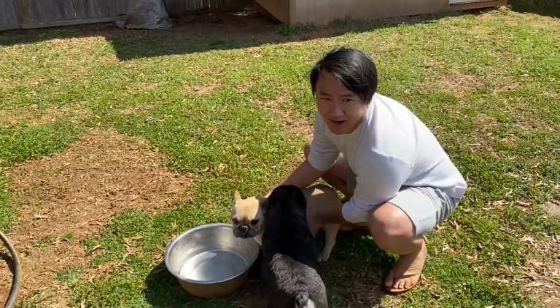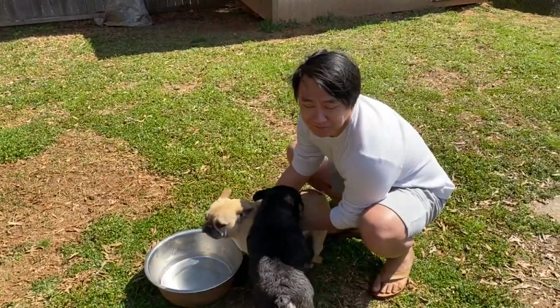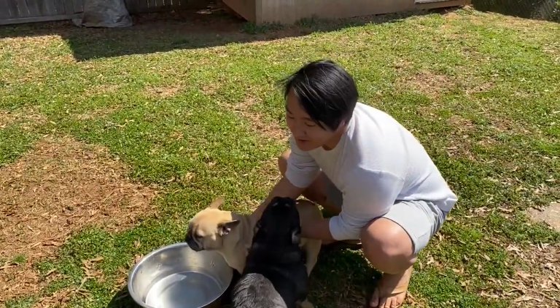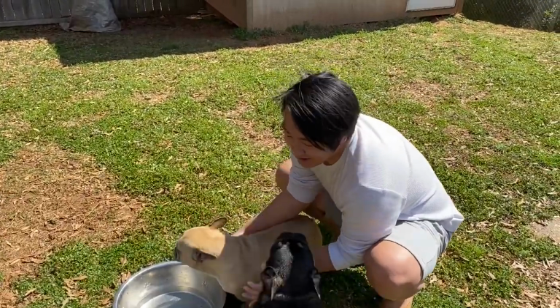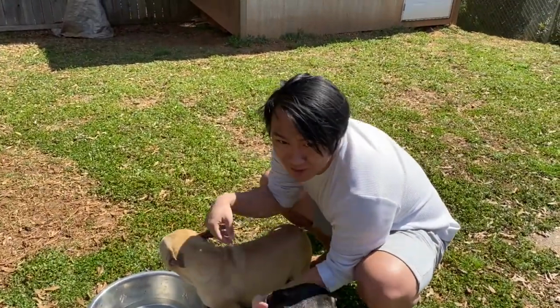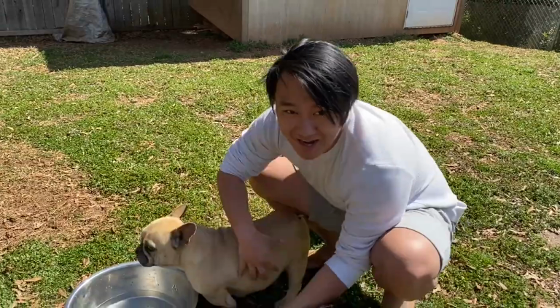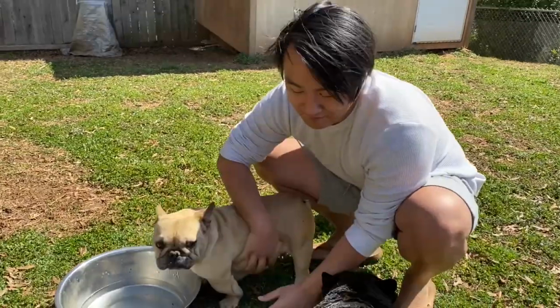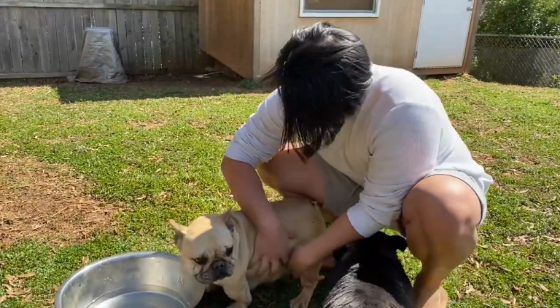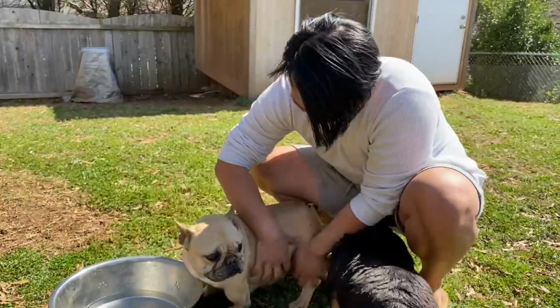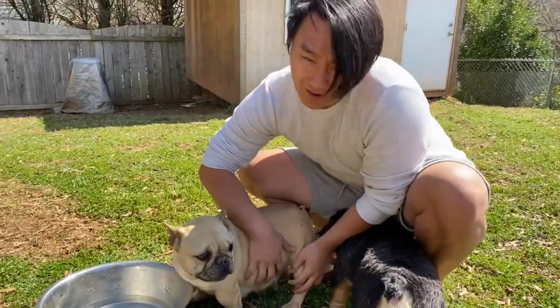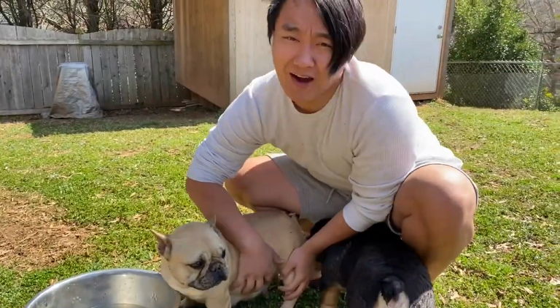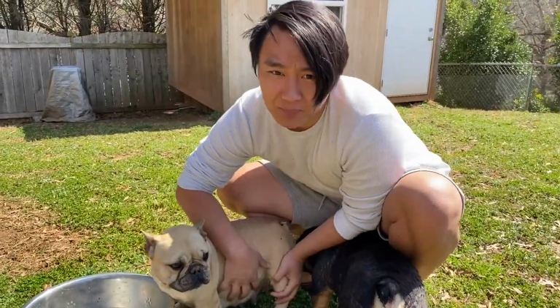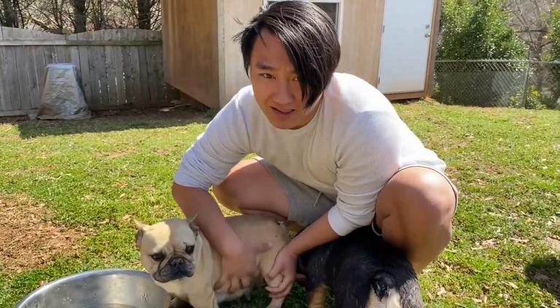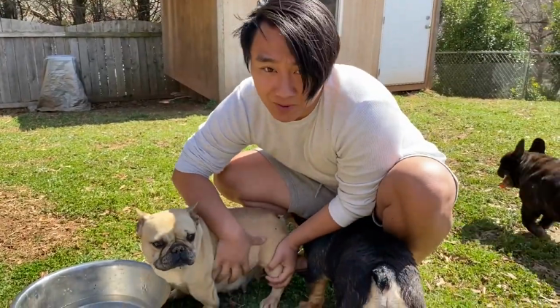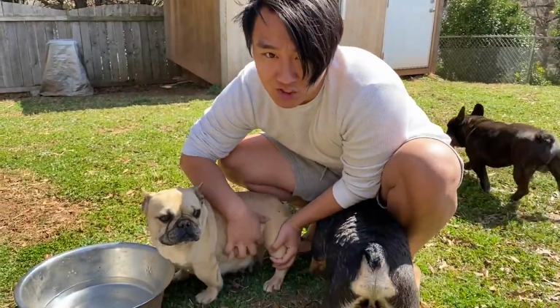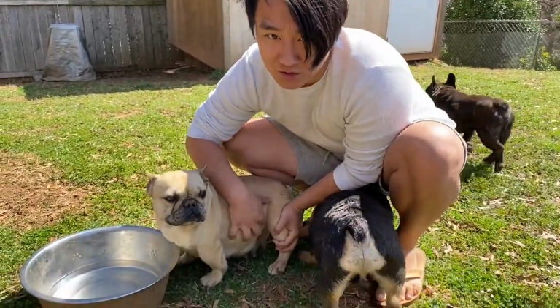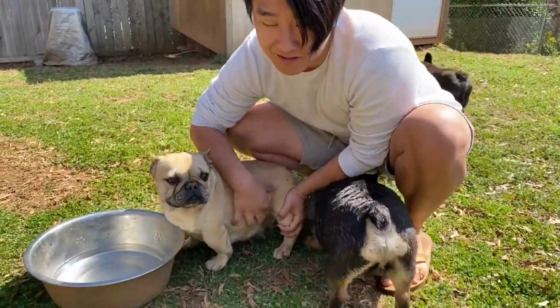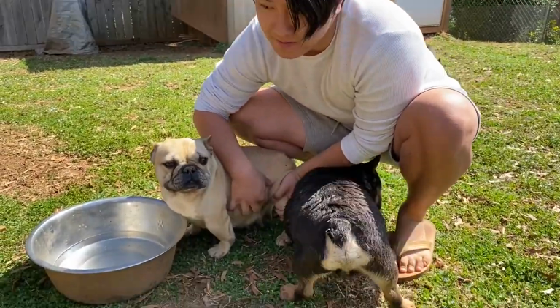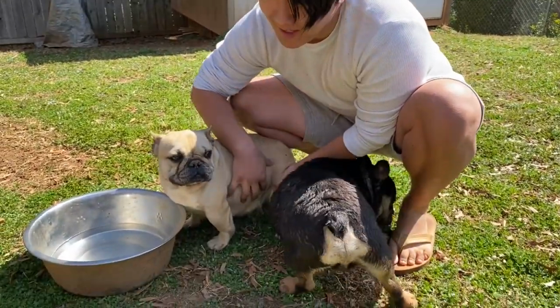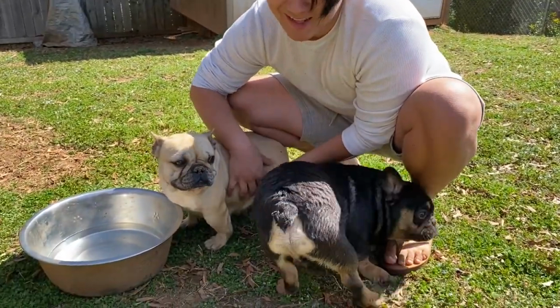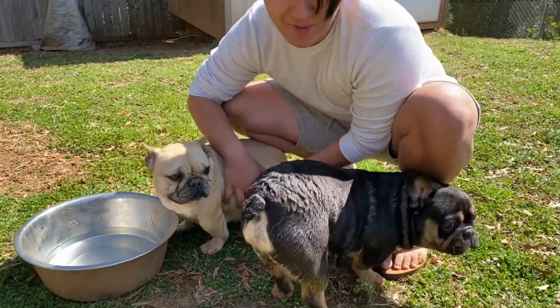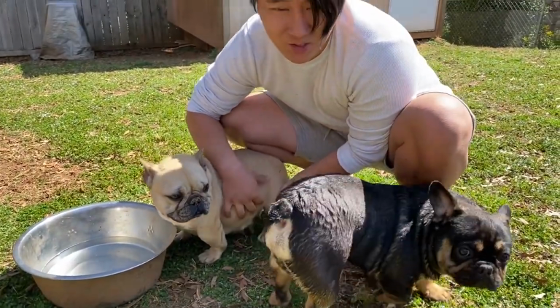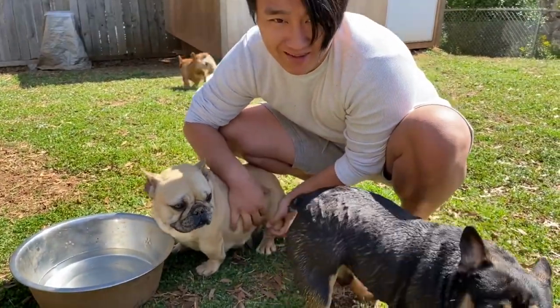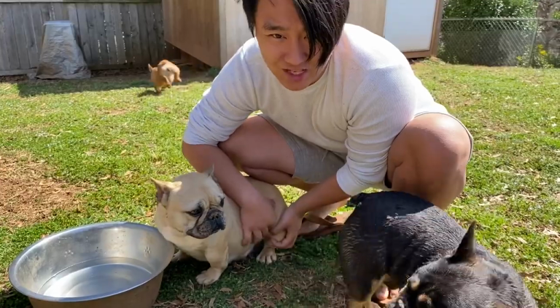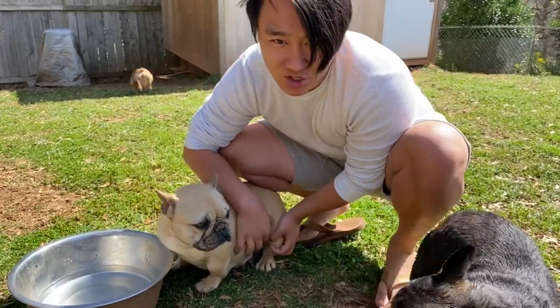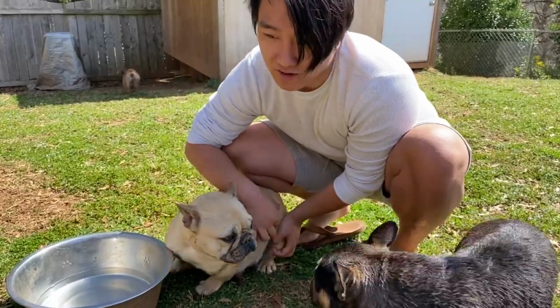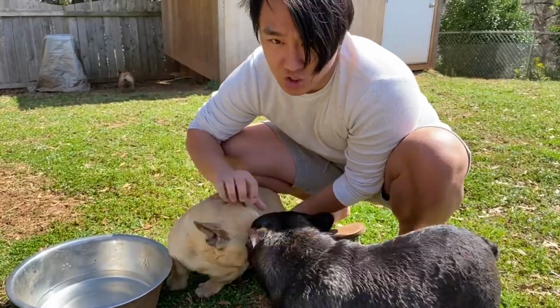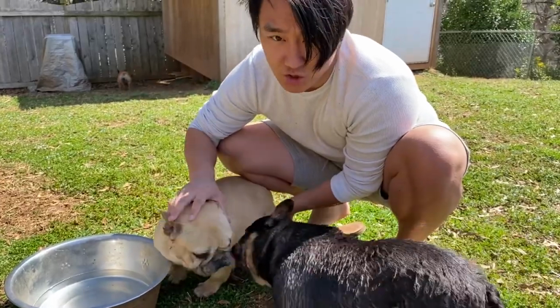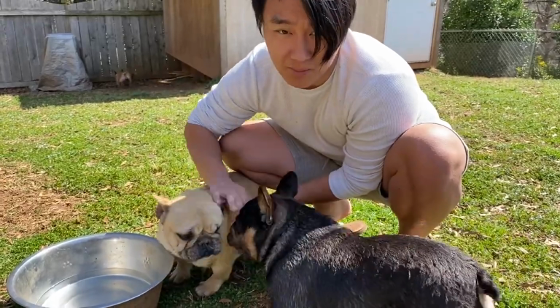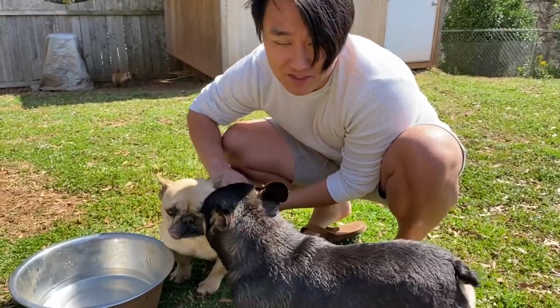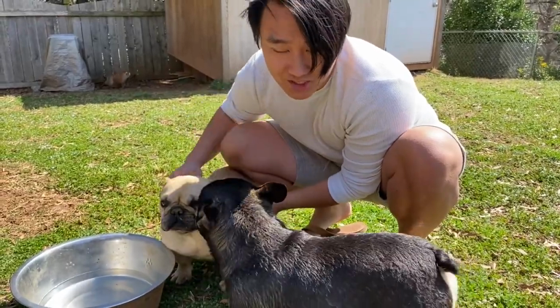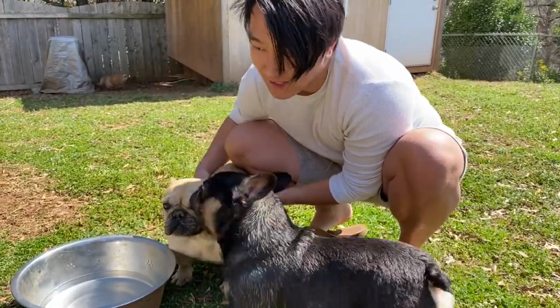They always carry the female by the stomach right here, and it puts a lot of pressure onto the female. That's bad — you don't want to injure her or the puppies.